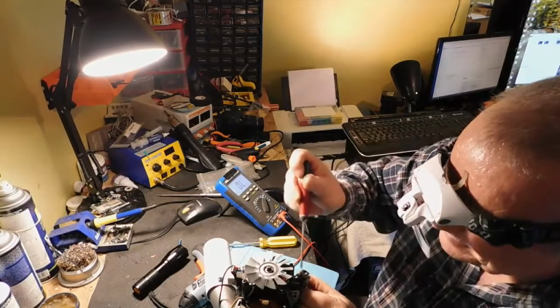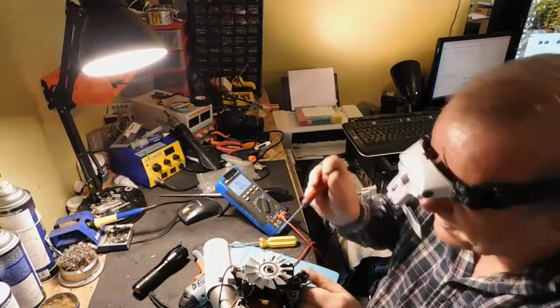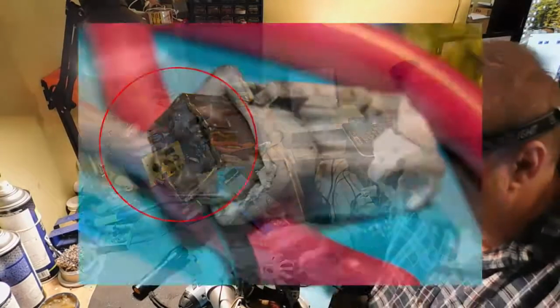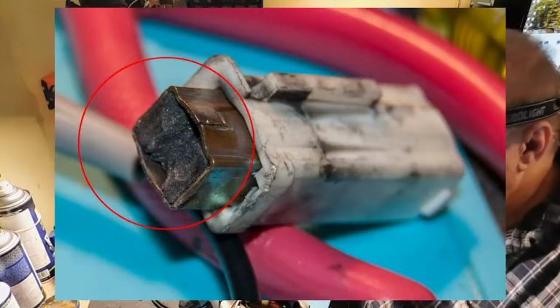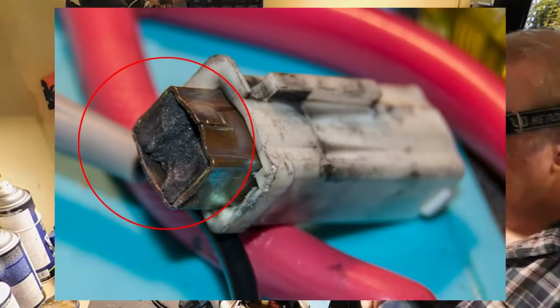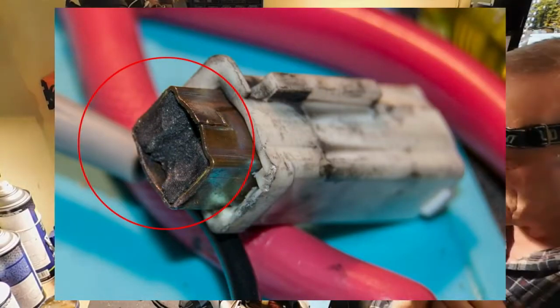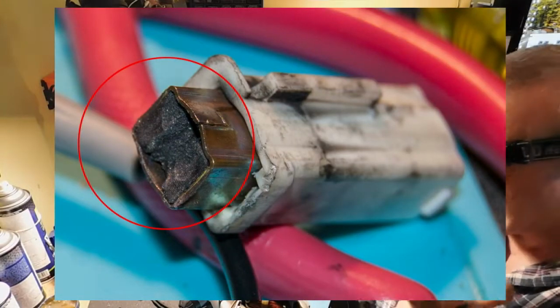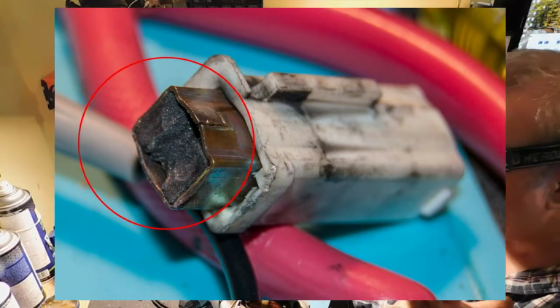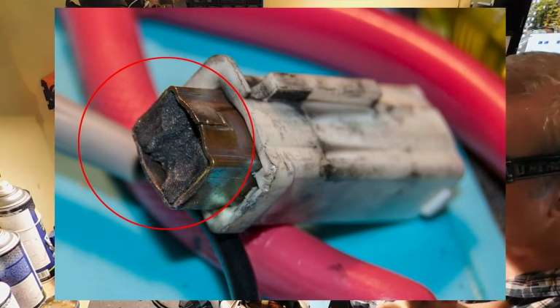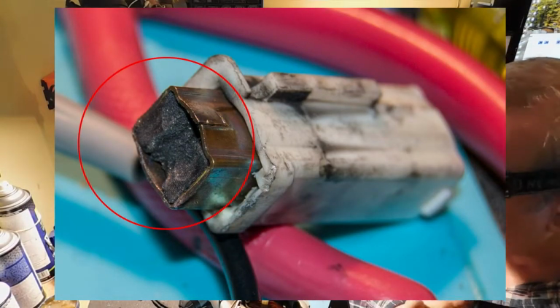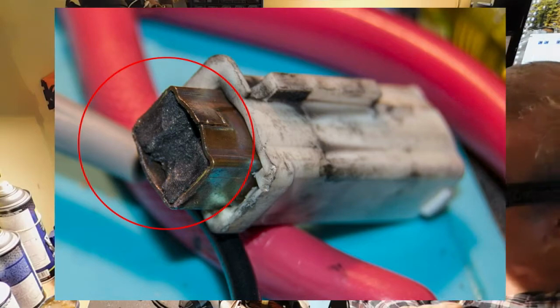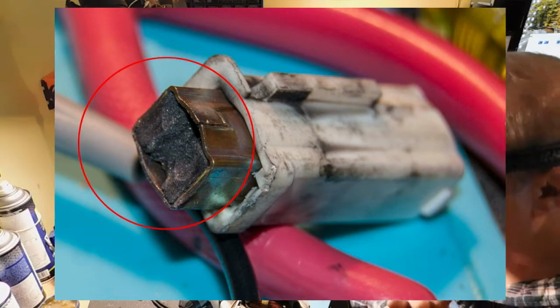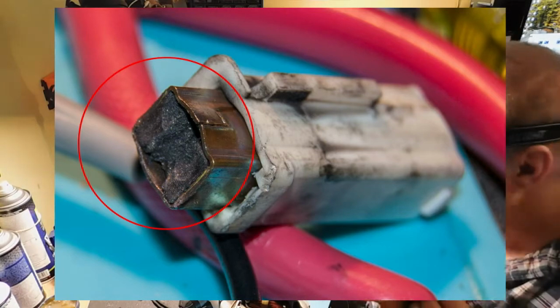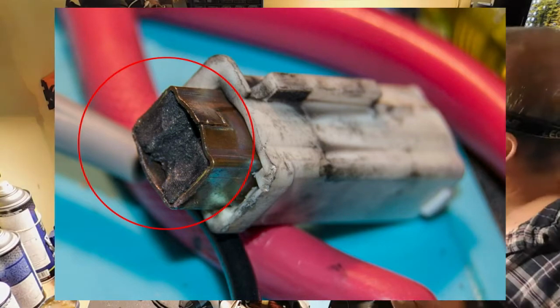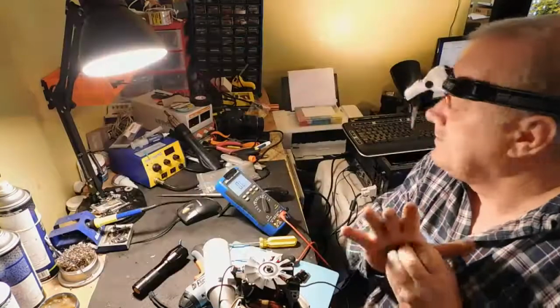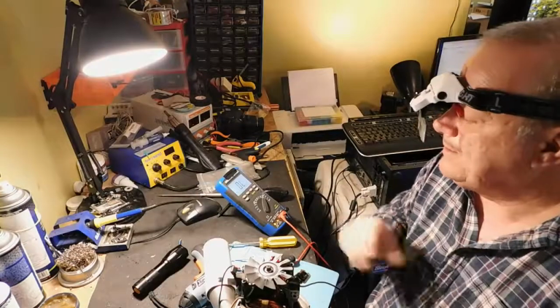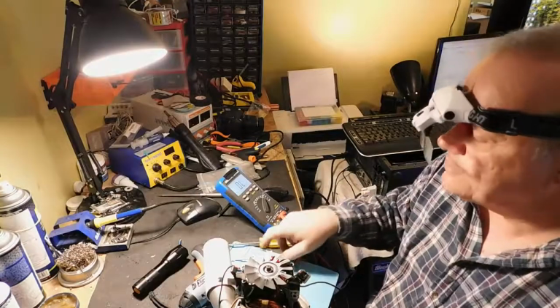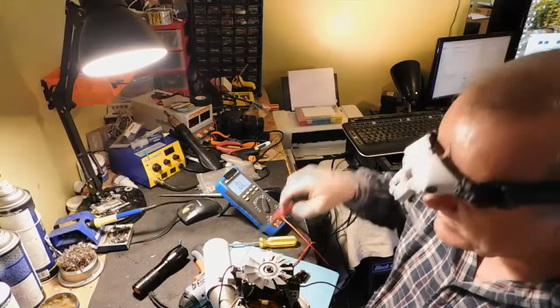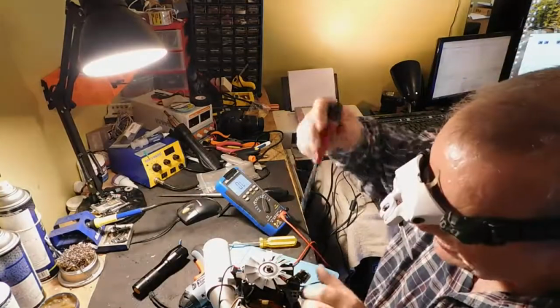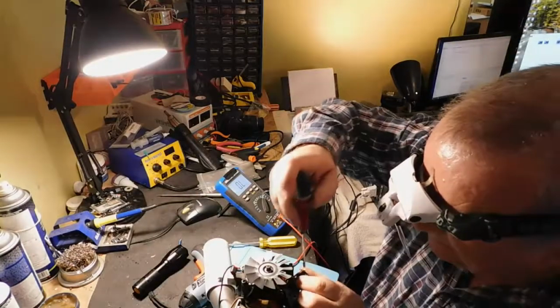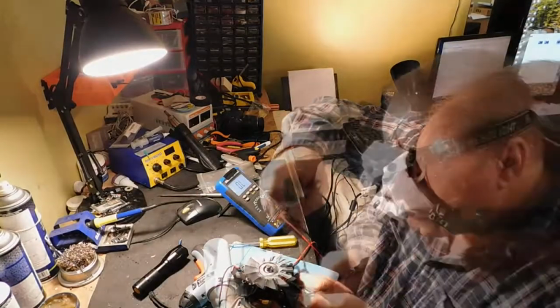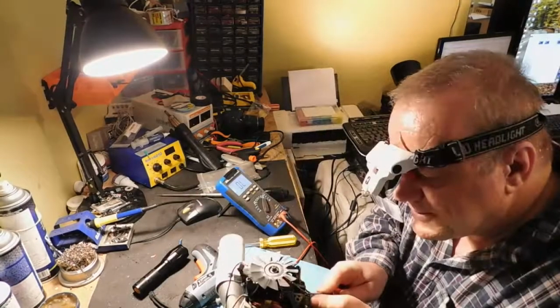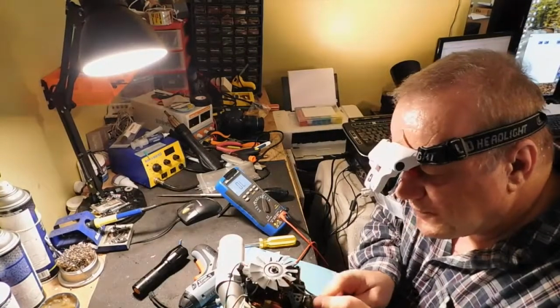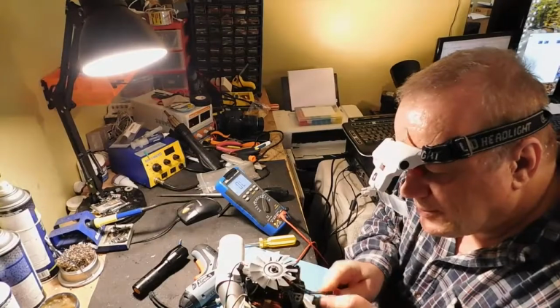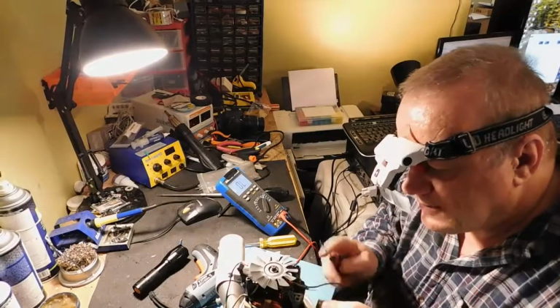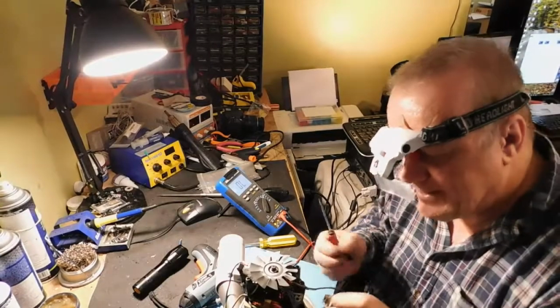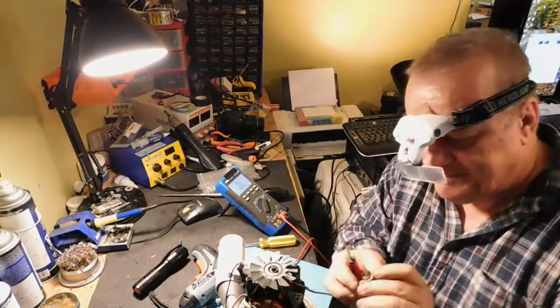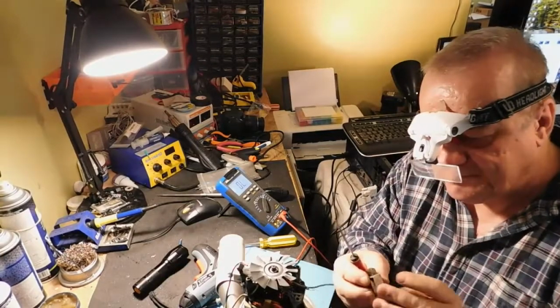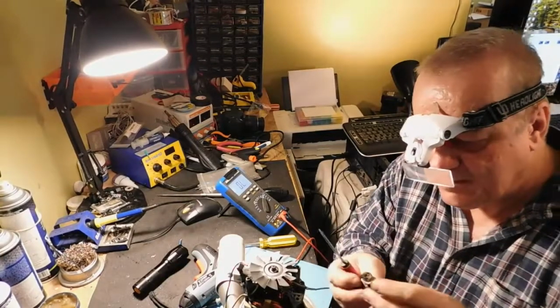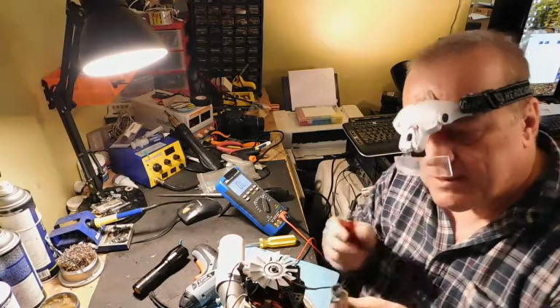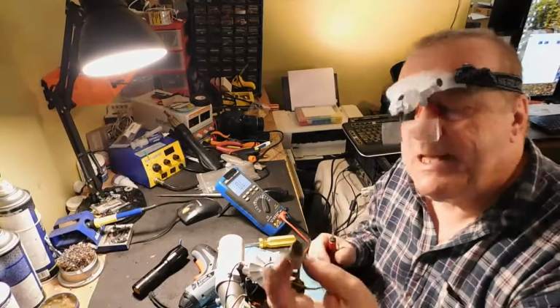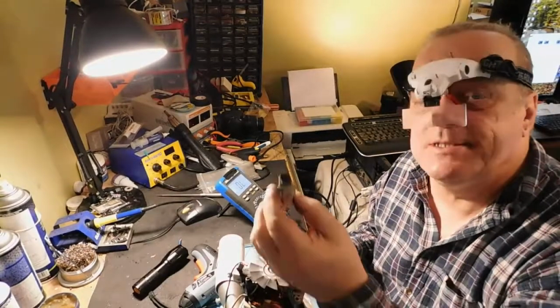Les brosses sont finies. Donc, il faudrait que j'essaie de trouver des brosses pour ça. Je vais aviser mon client. J'essaie de trouver des brosses. Et voilà, ça c'est les brosses.